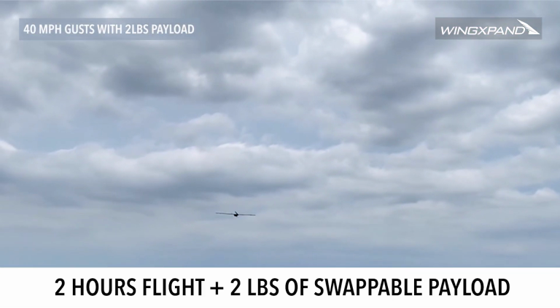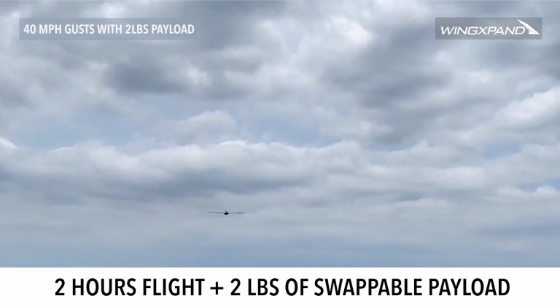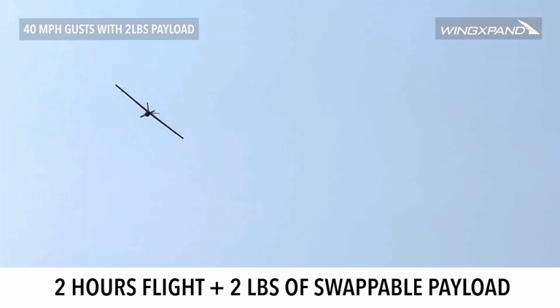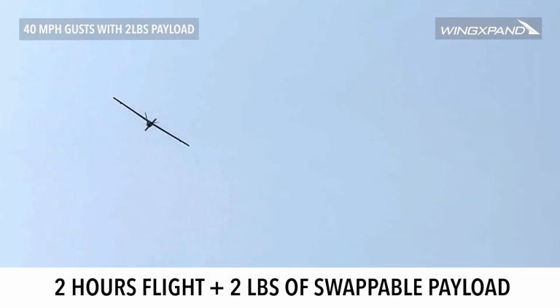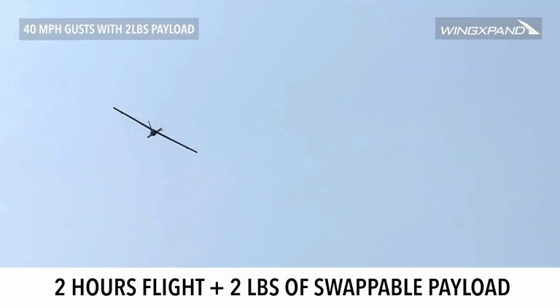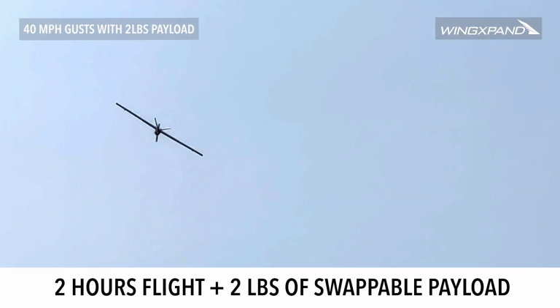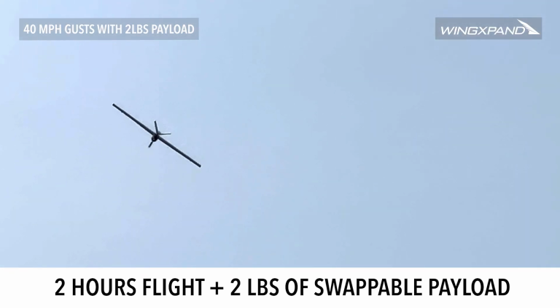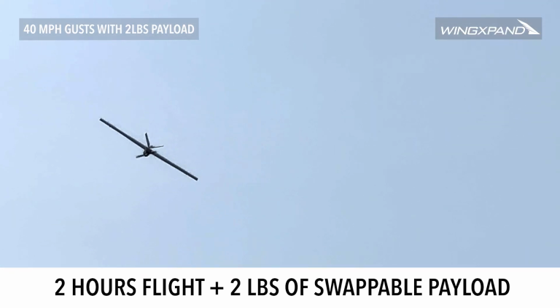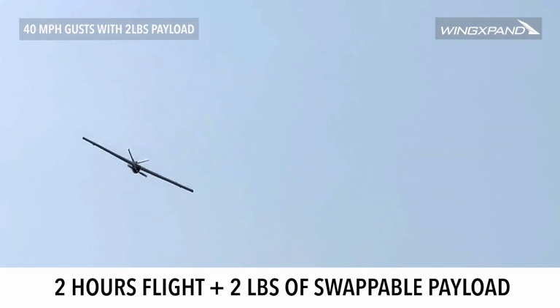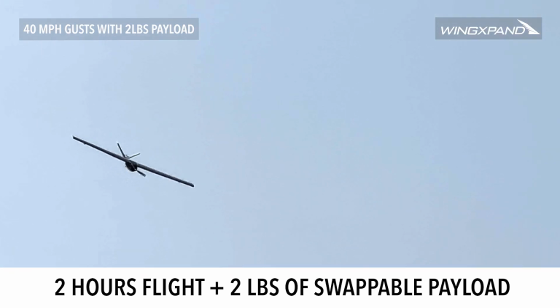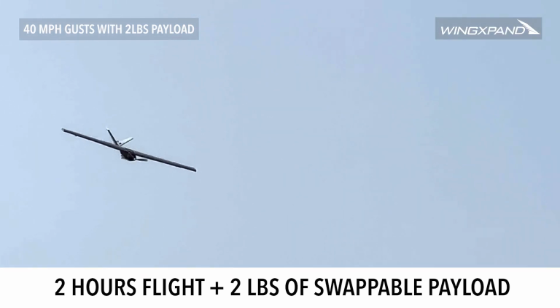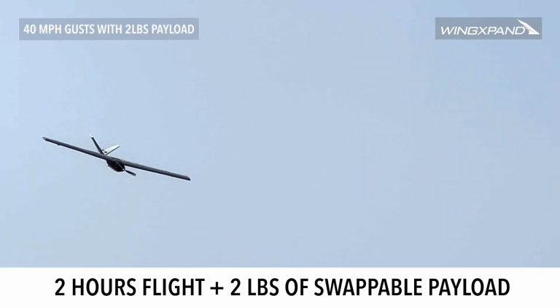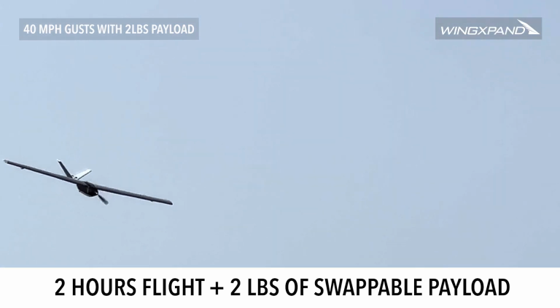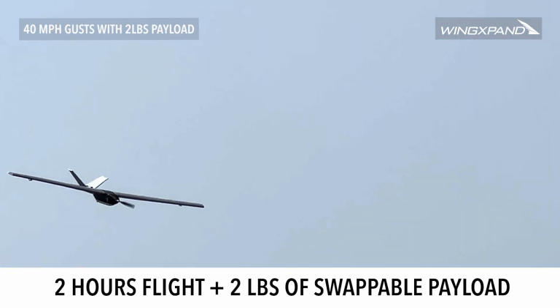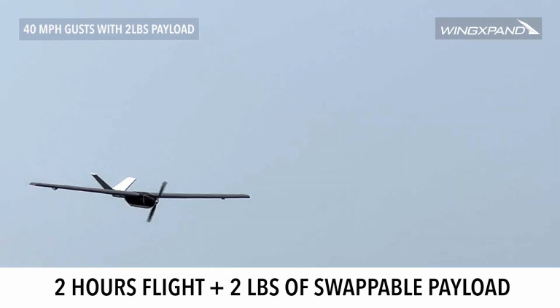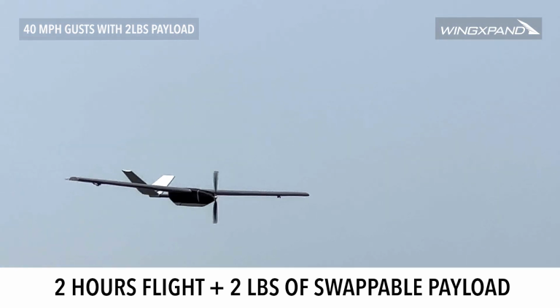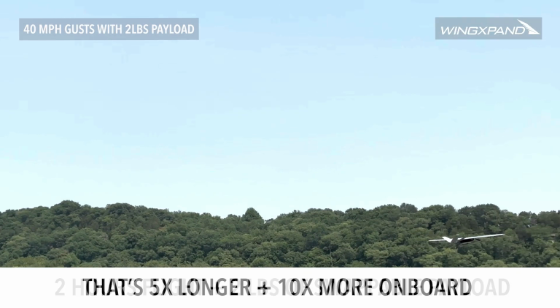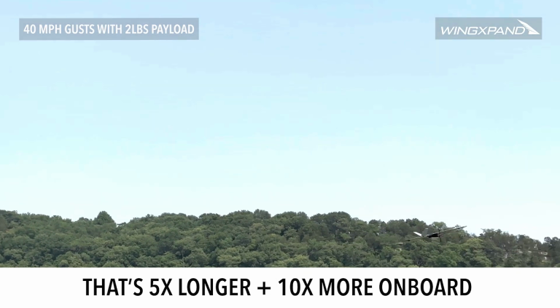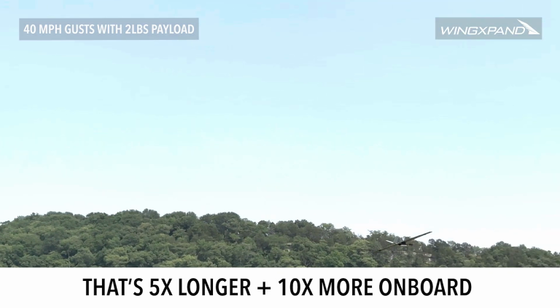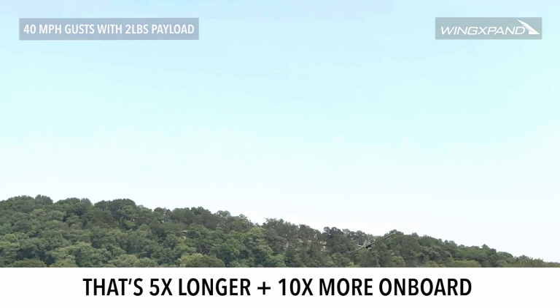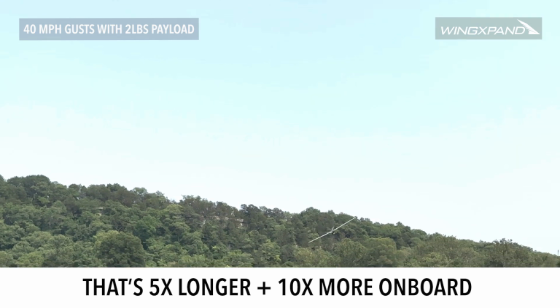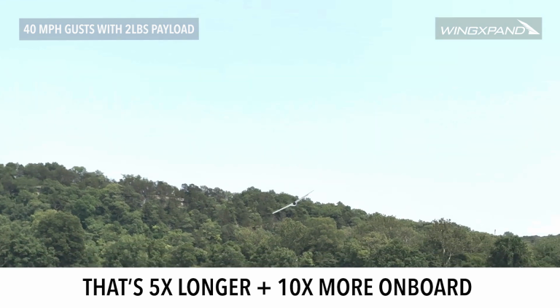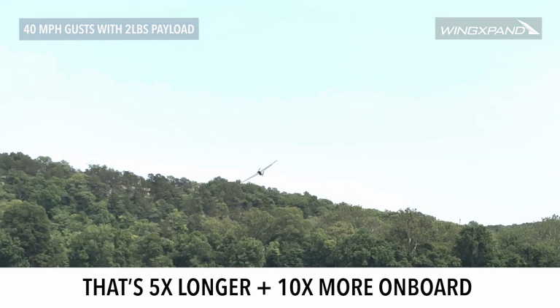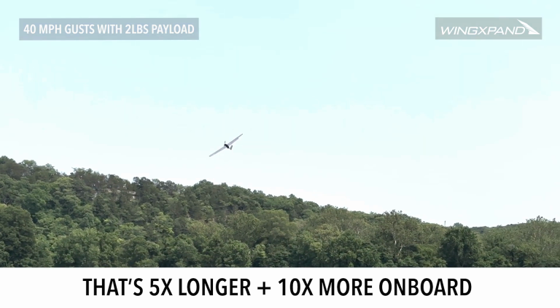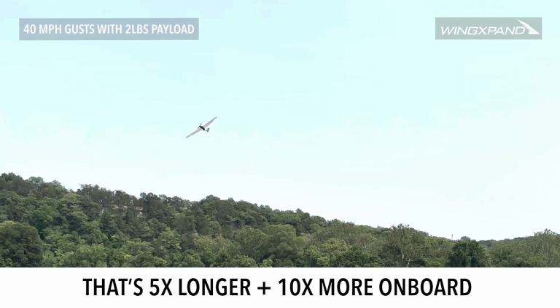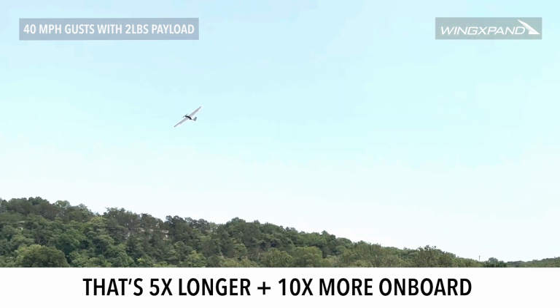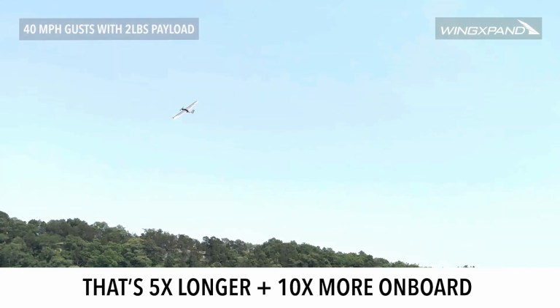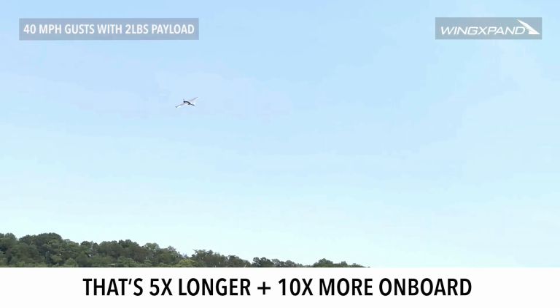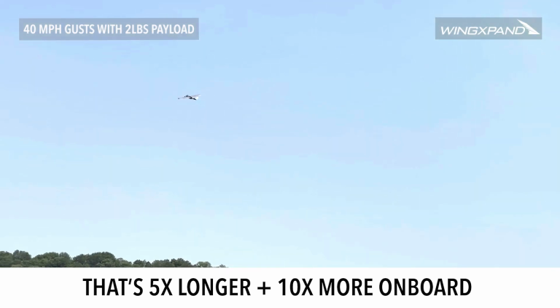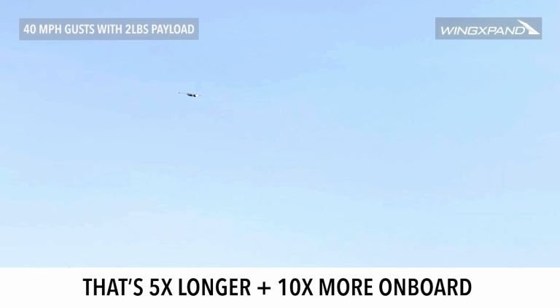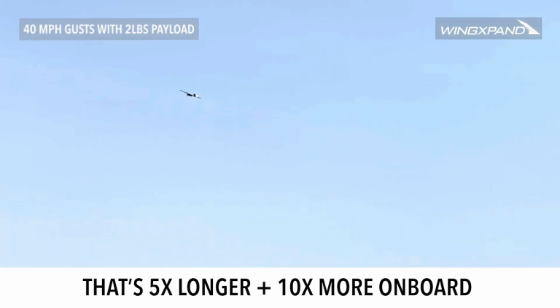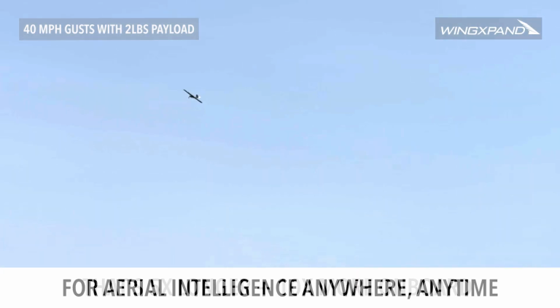On a single battery, Wingspan flies for two hours with two pounds of payload. It flies five times longer than traditional drones with ten times more weight on board.